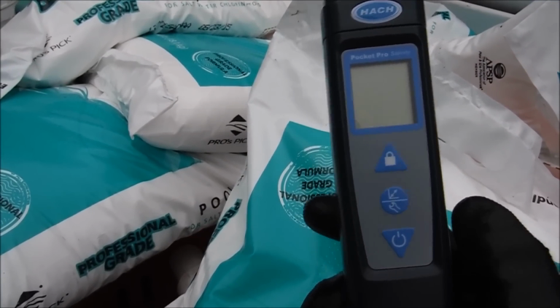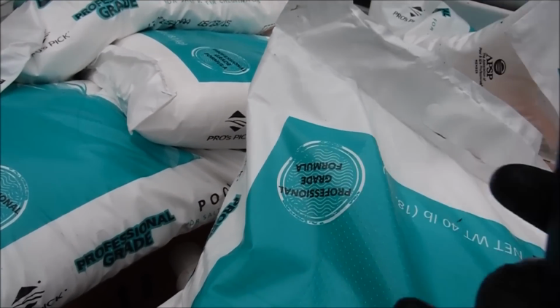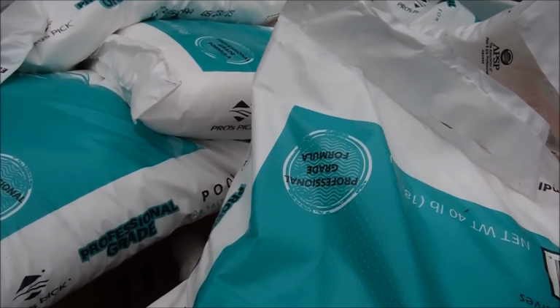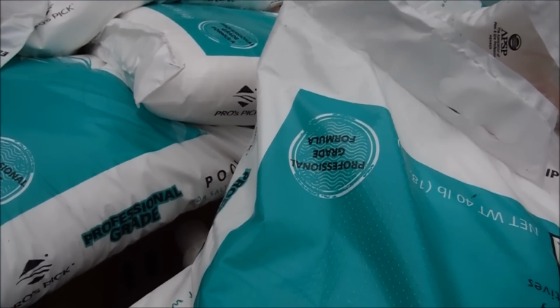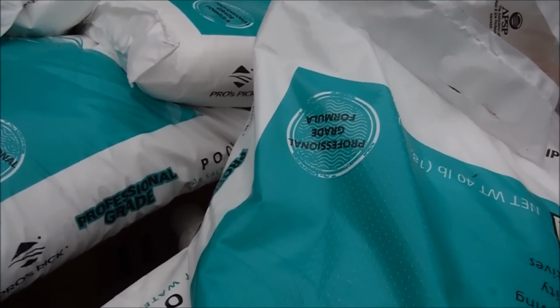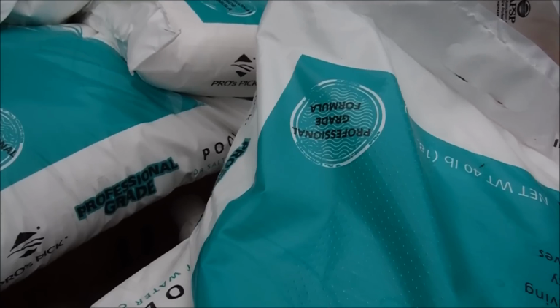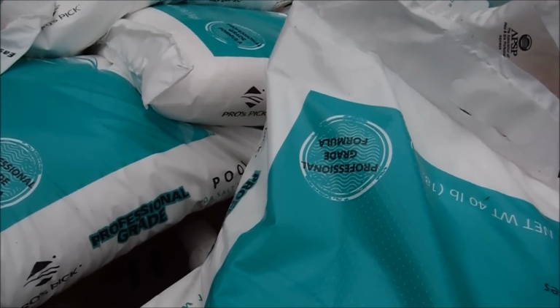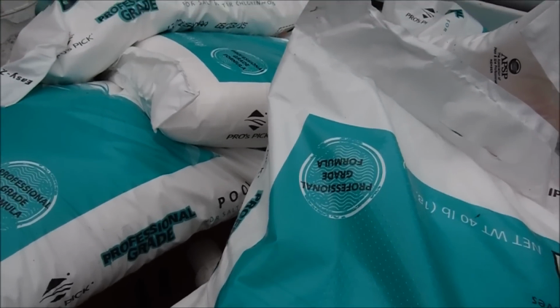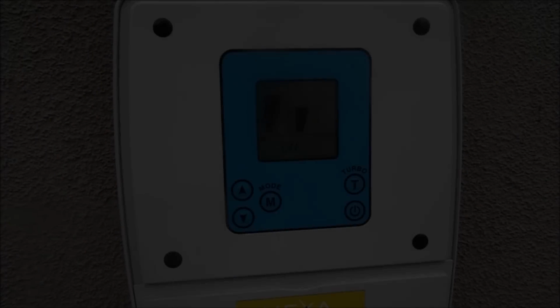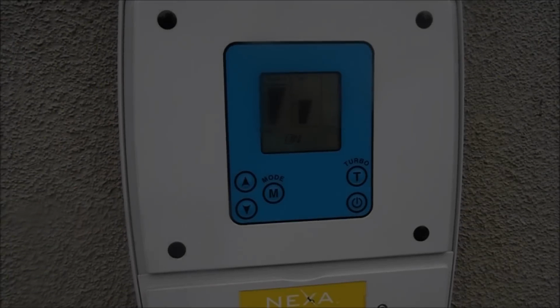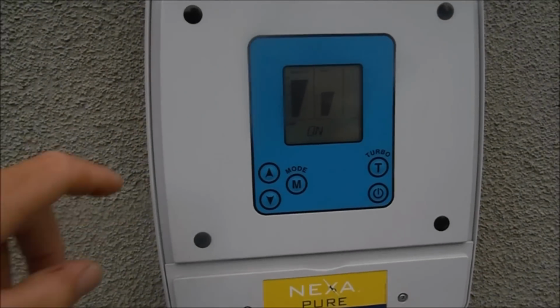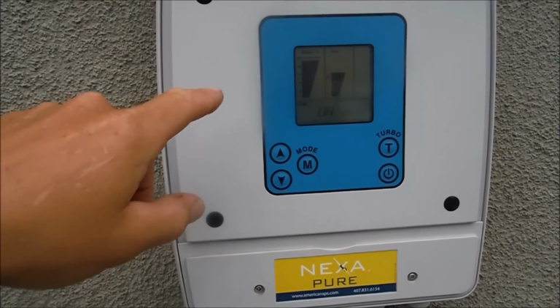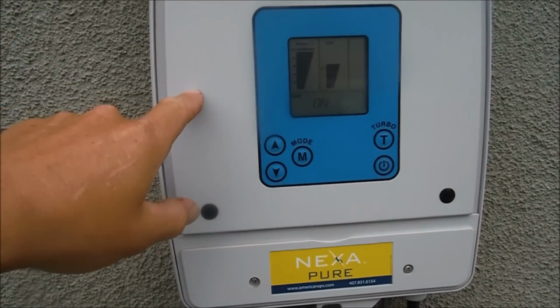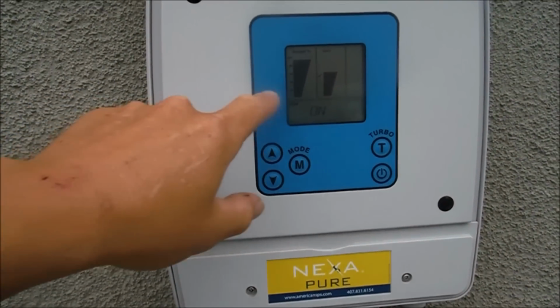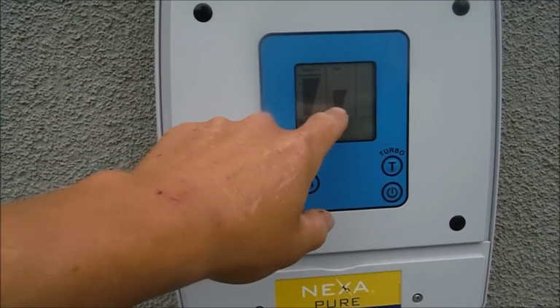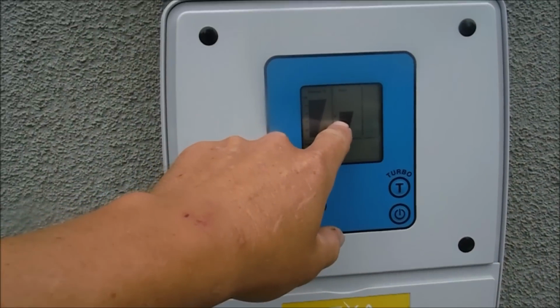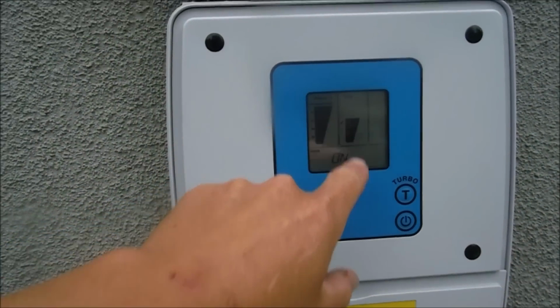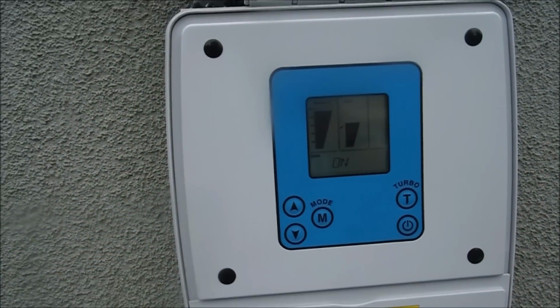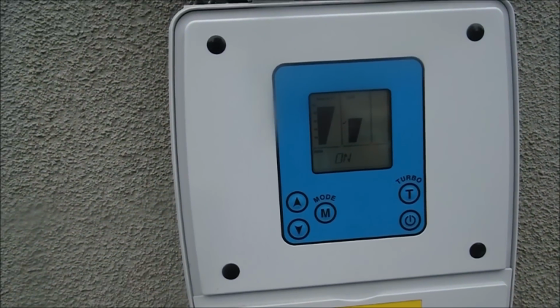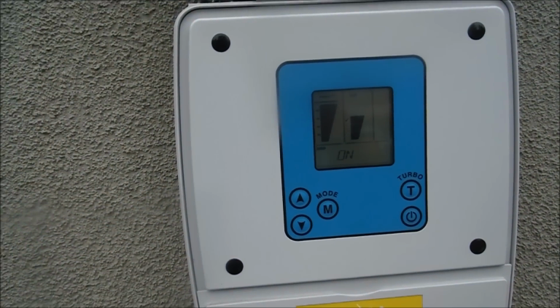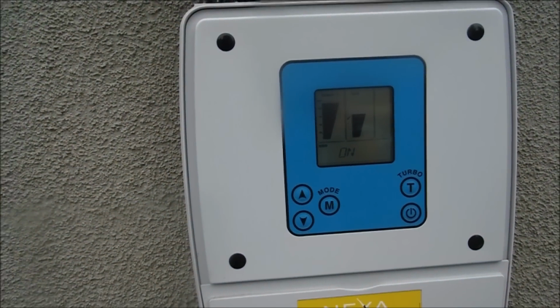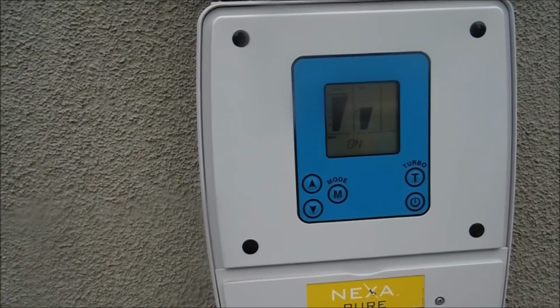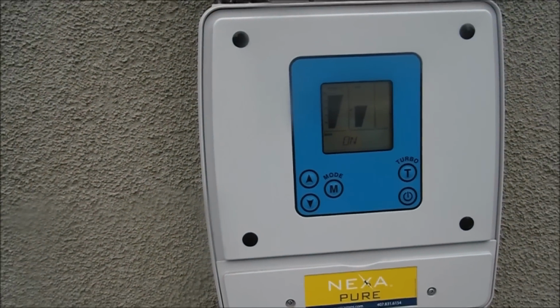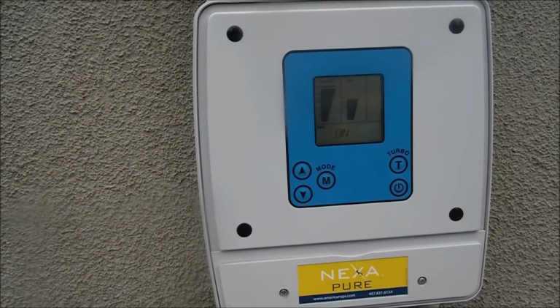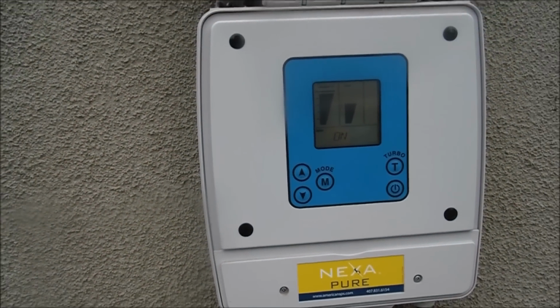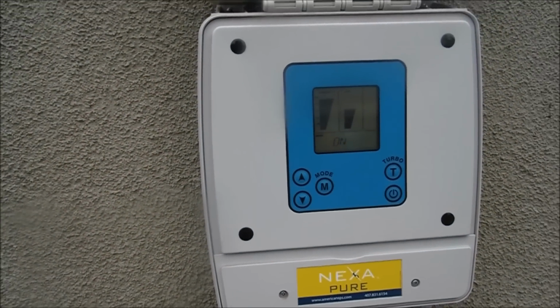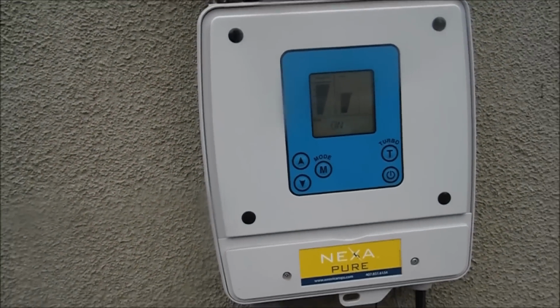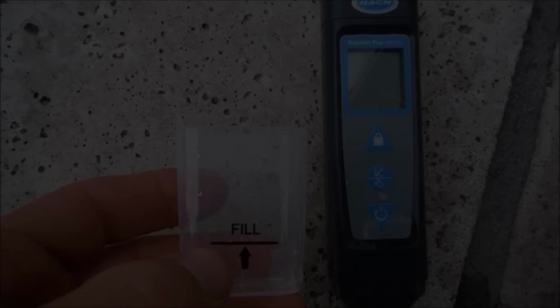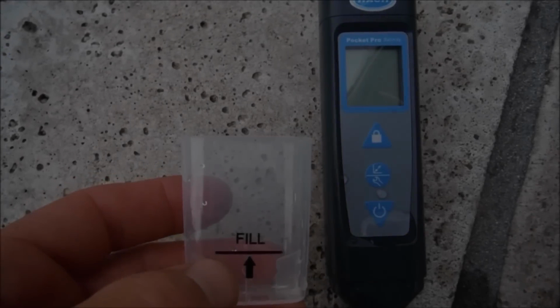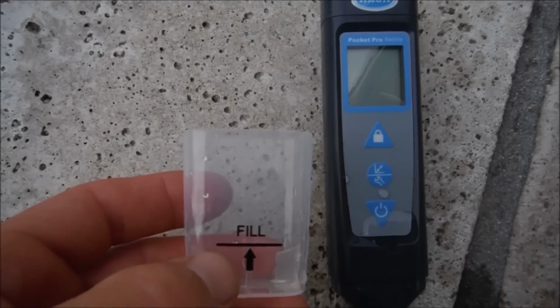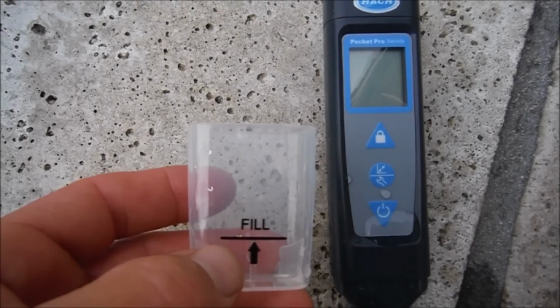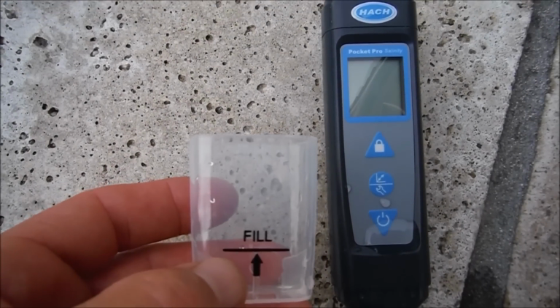It's really important to have an accurate salinity reading before you add salt to your pool. If you put too much salt in, a lot of salt cells will stop functioning. Many saltwater systems won't even tell you the salinity level or how much salt is in the water, so the Pocket Pro tester is a great way to check the salt level.